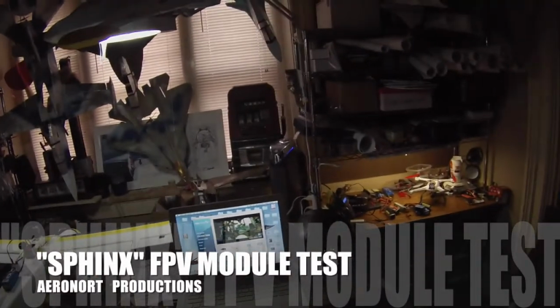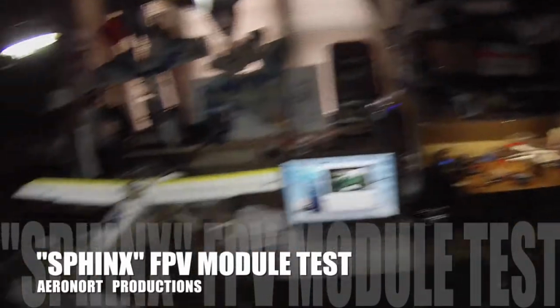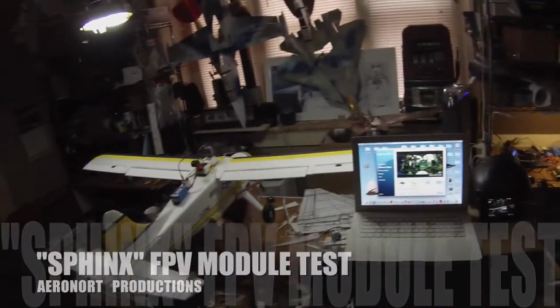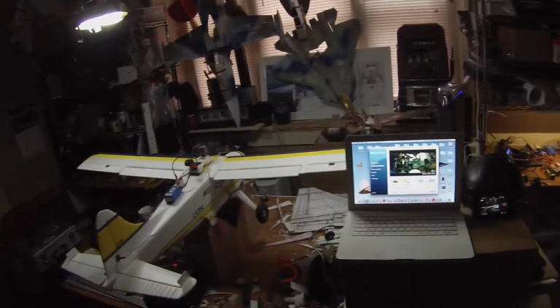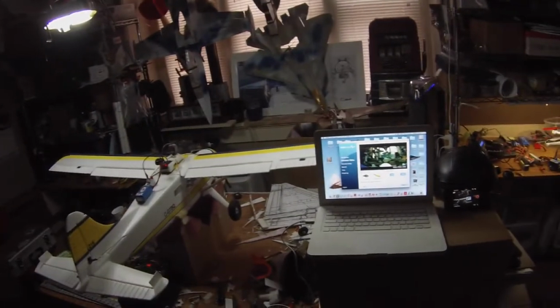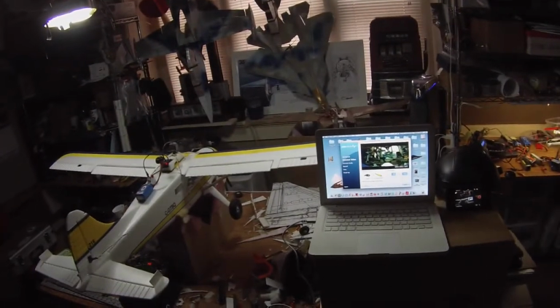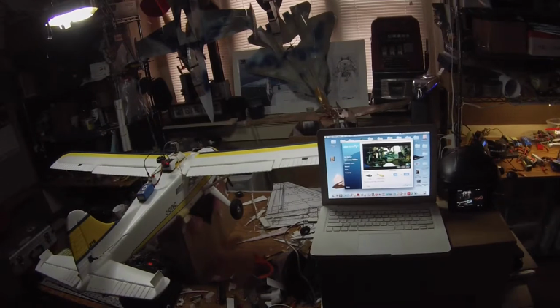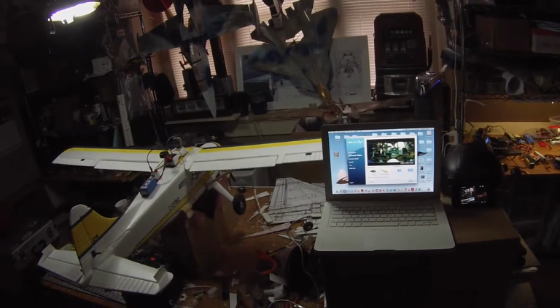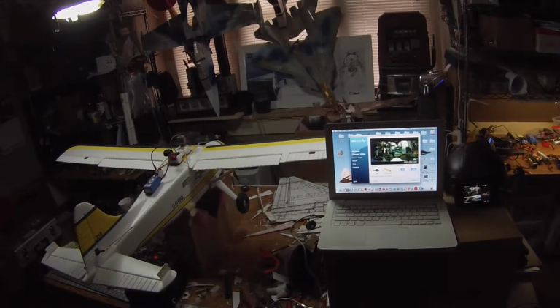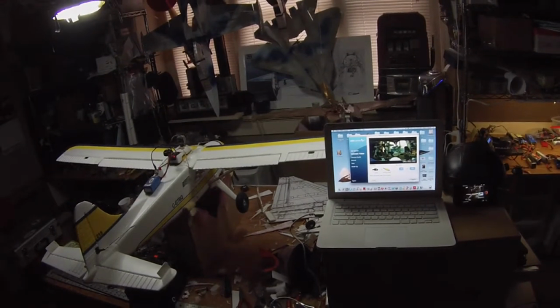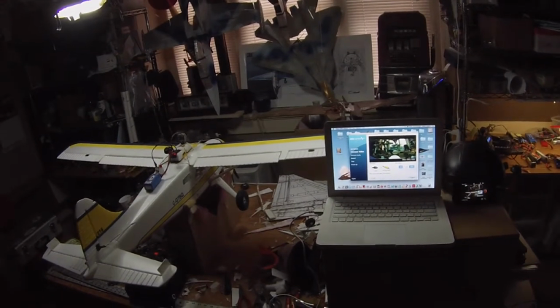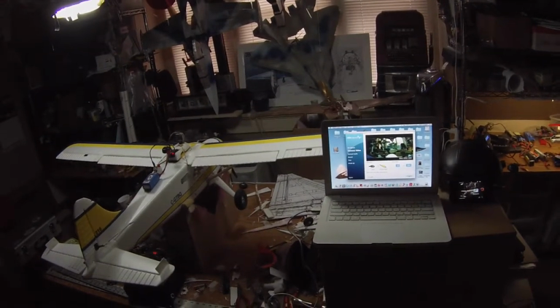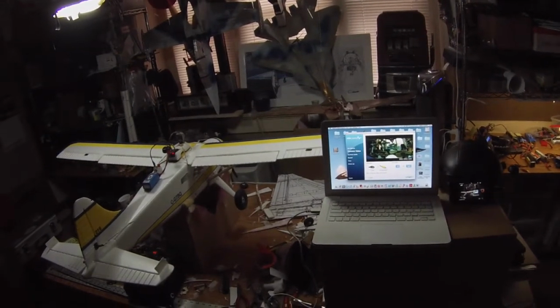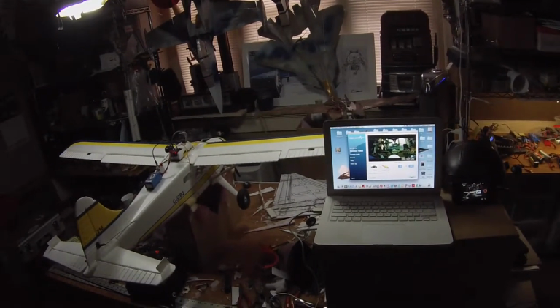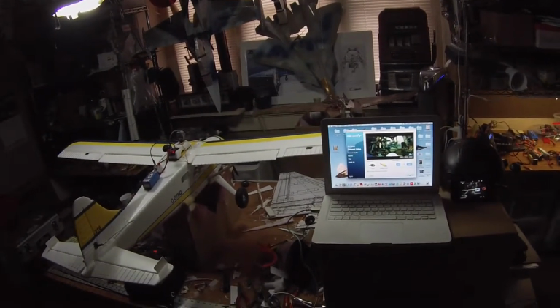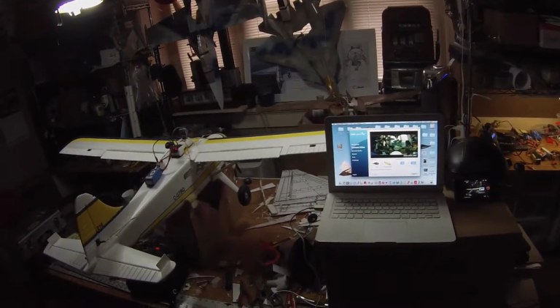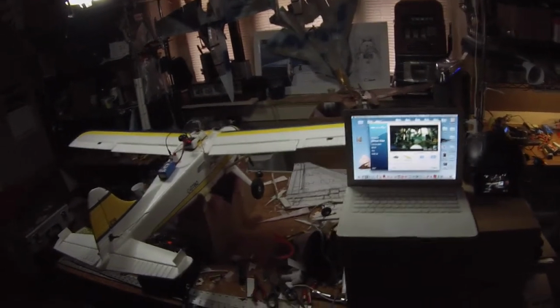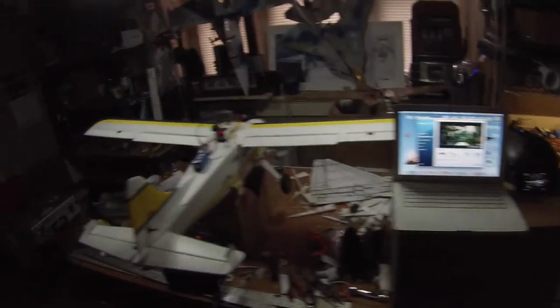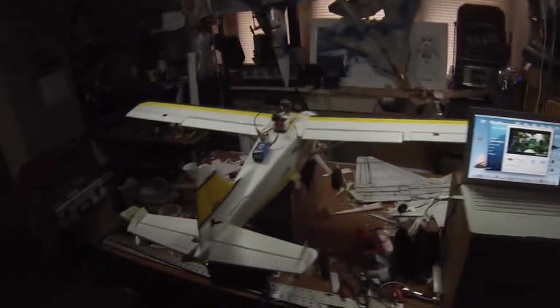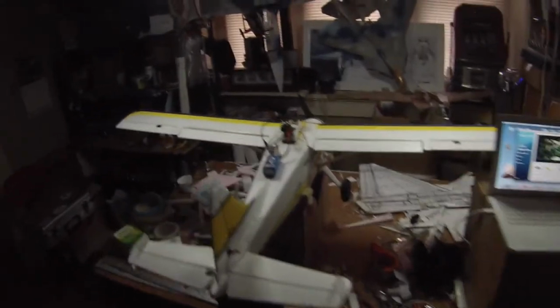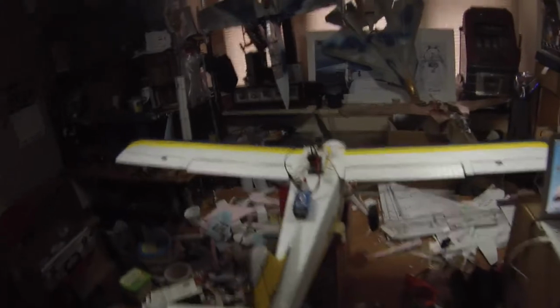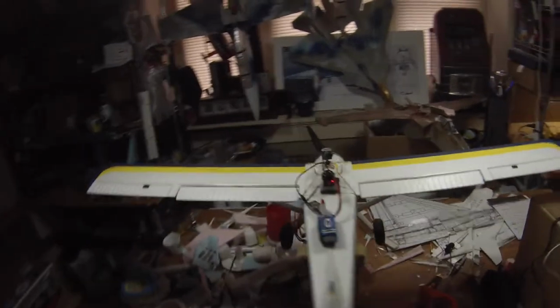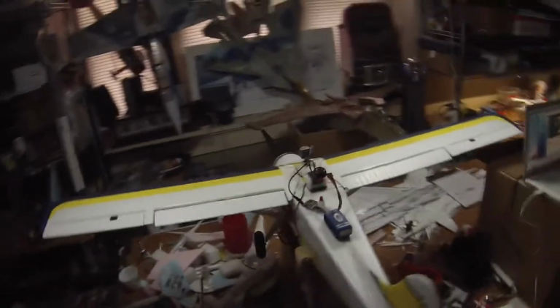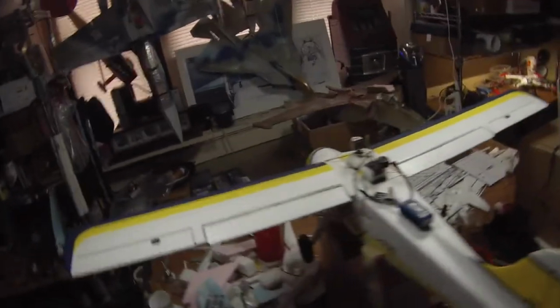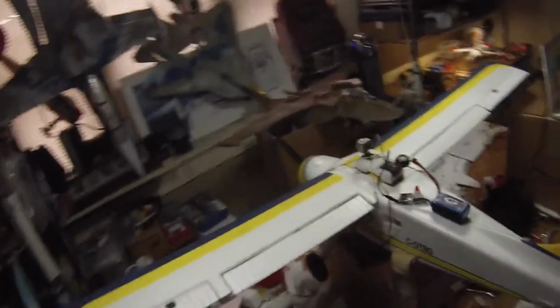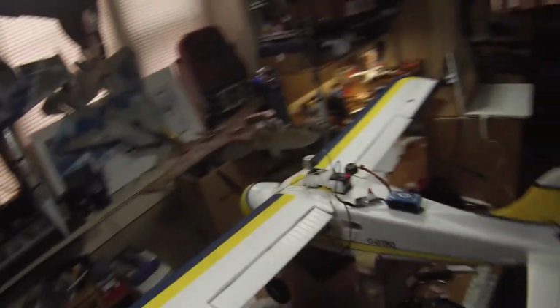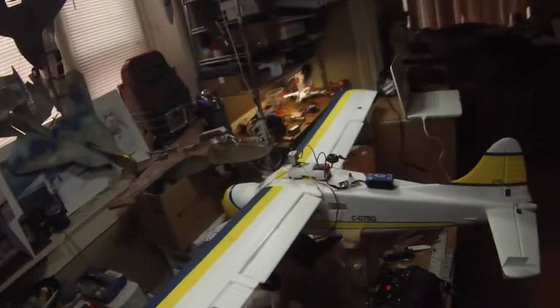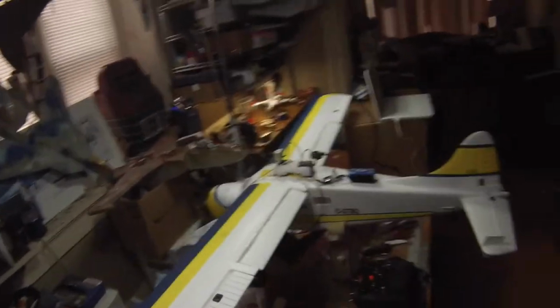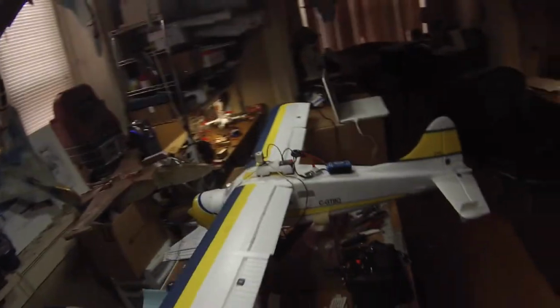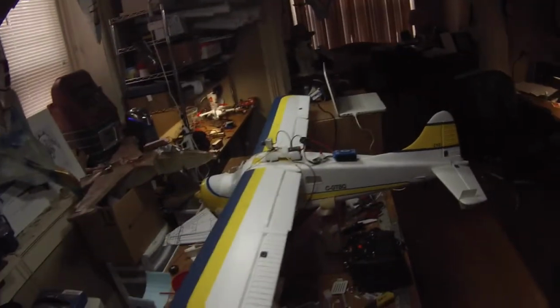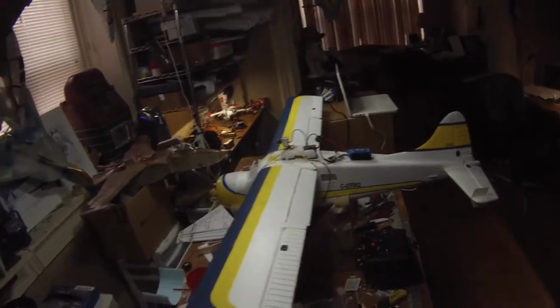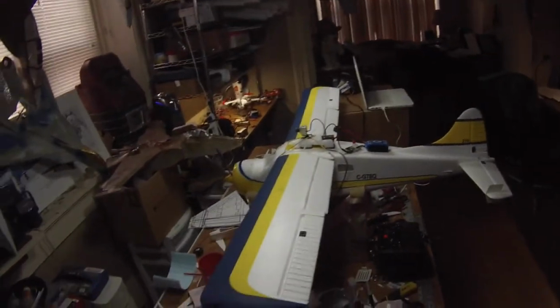Here we are today to demonstrate the Sphinx camera mount that I've currently got set up on my Dynam Beaver.